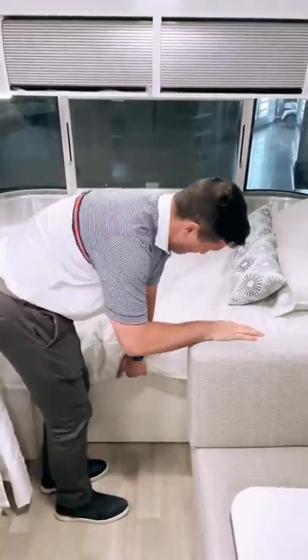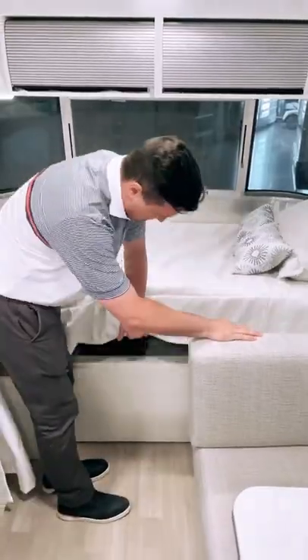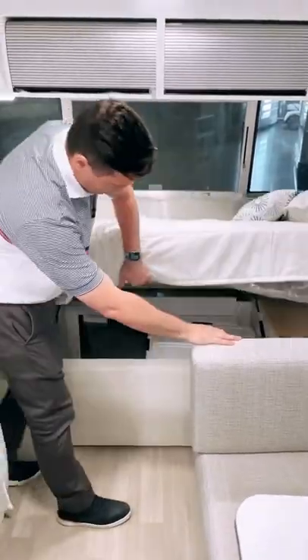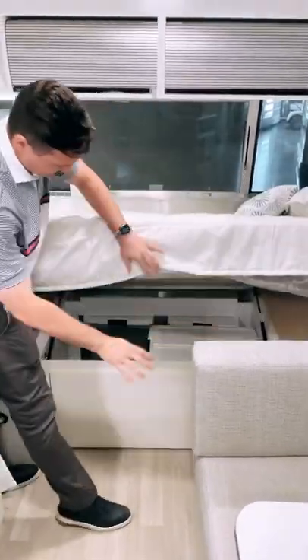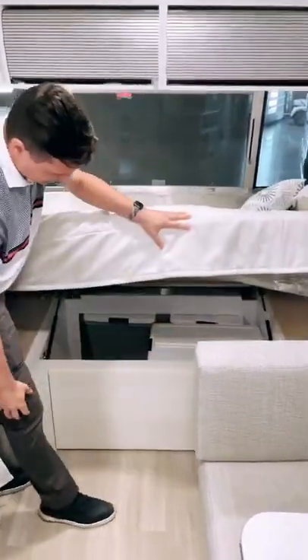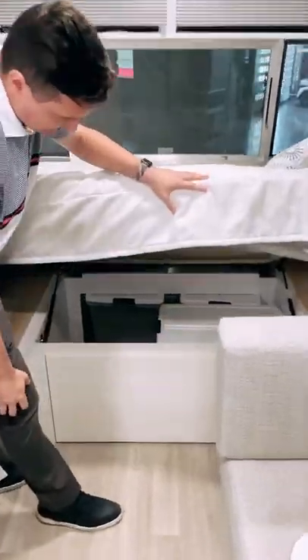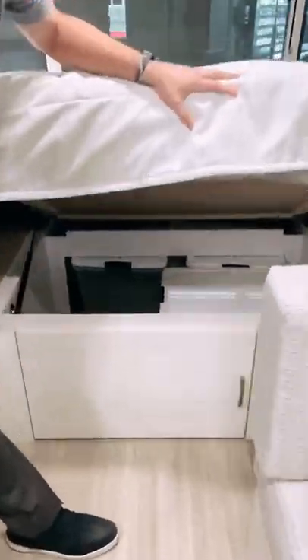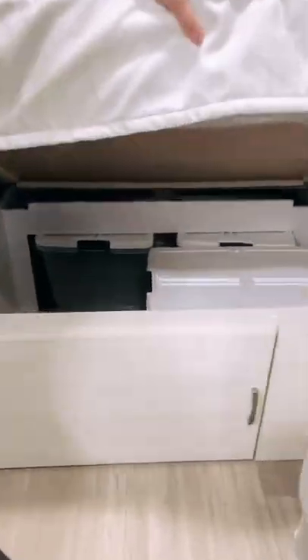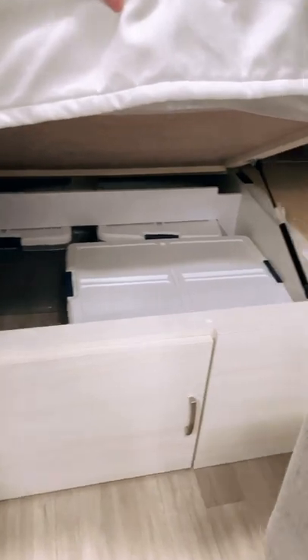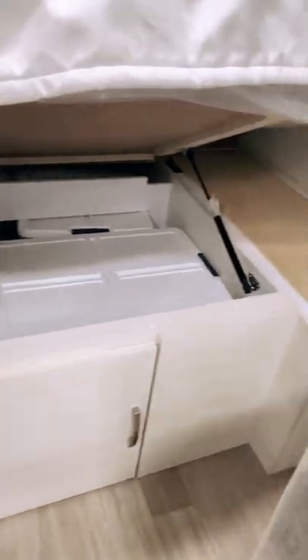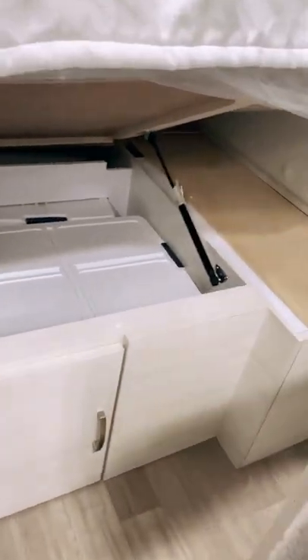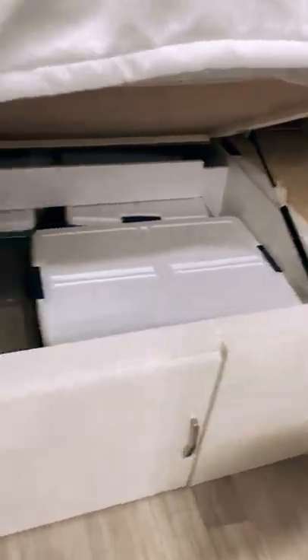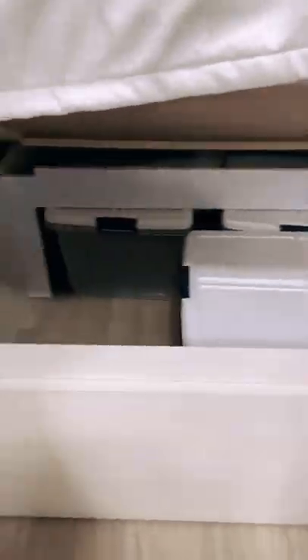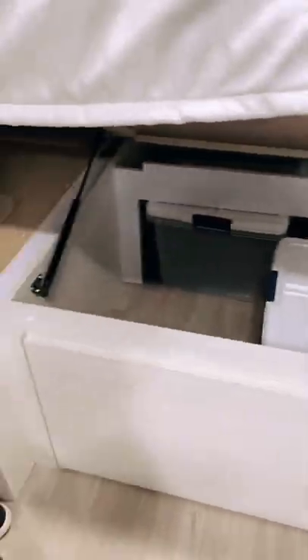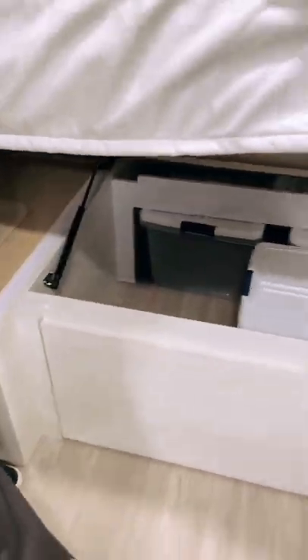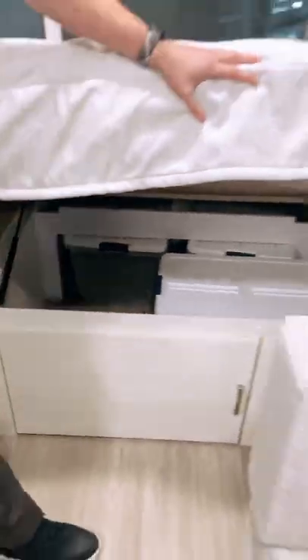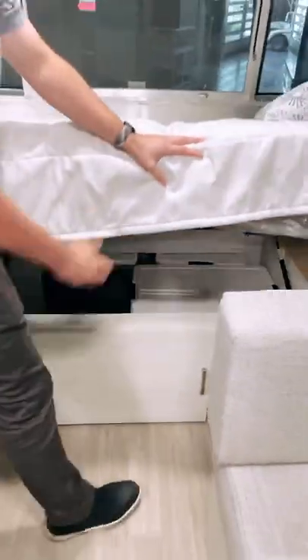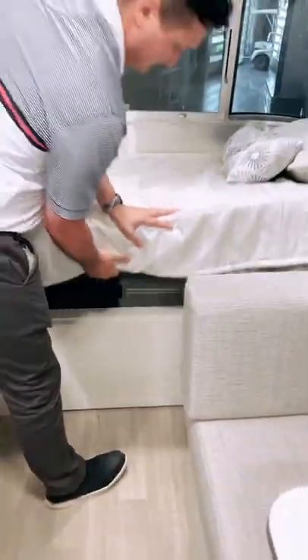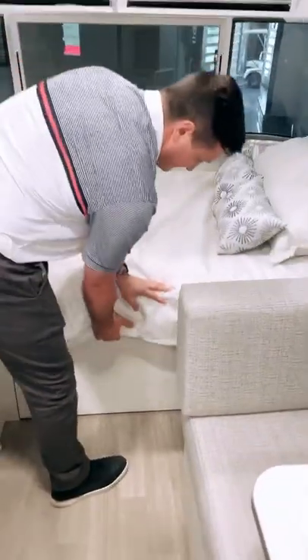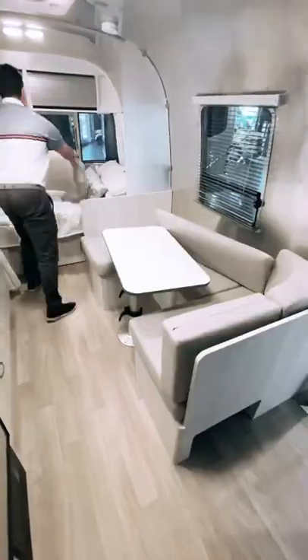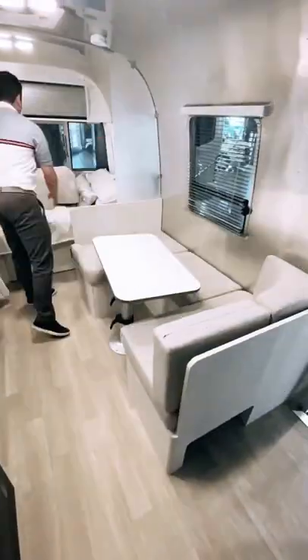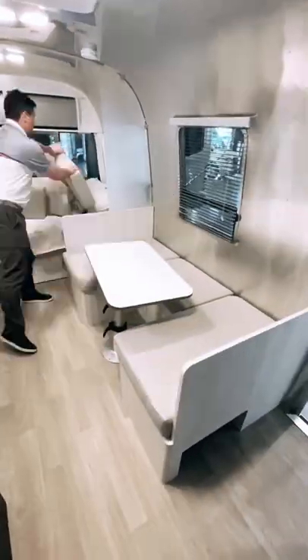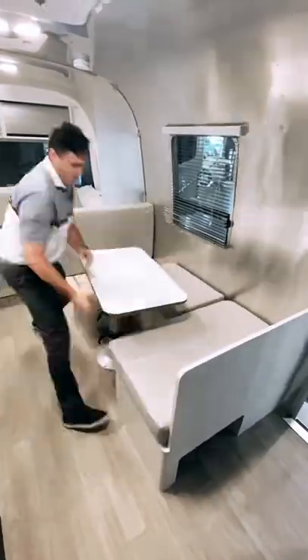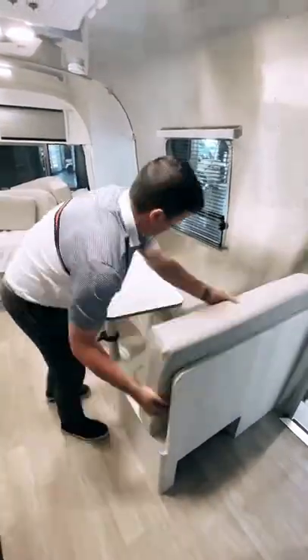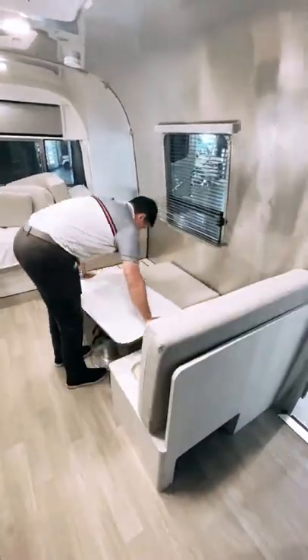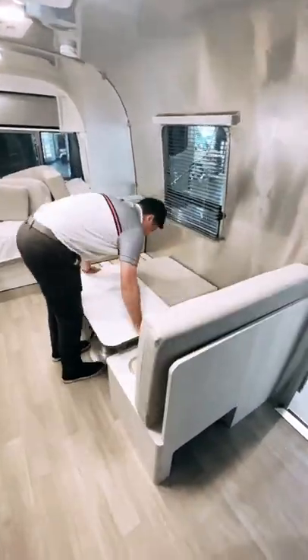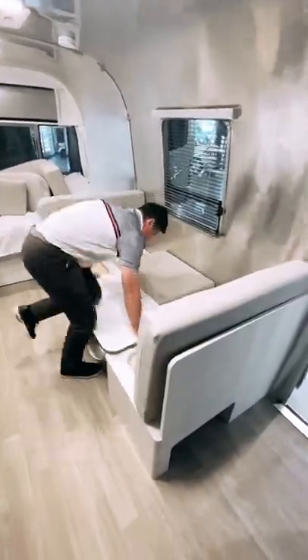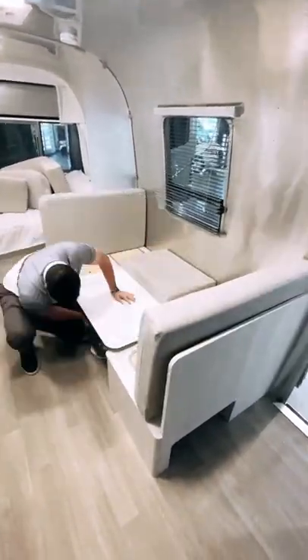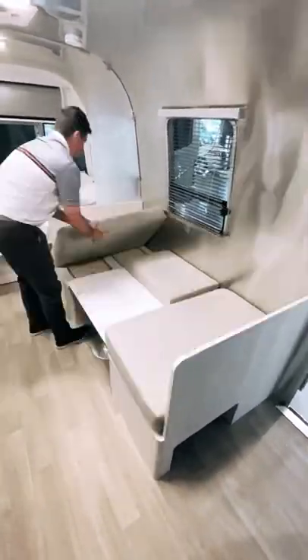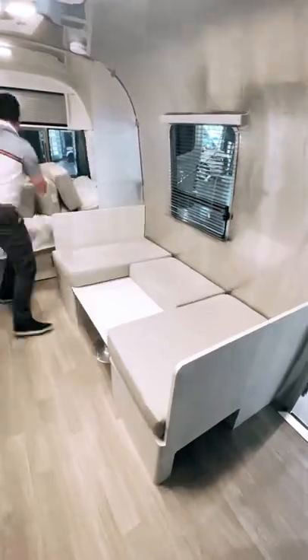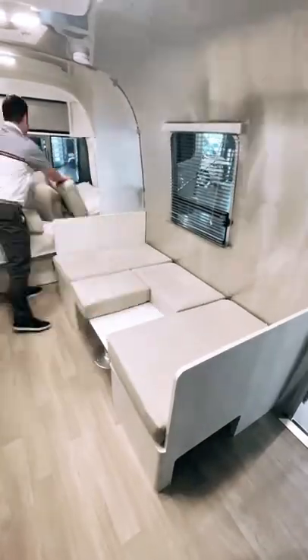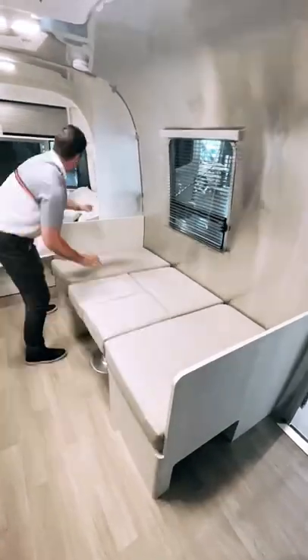In the front of the Airstream we have a 54 by 80 front bedroom with plenty of storage. In the dinette we have a collapsible lounge slash bed.